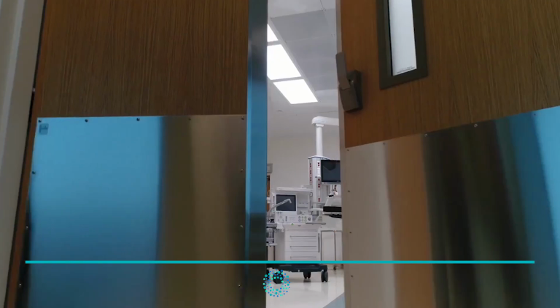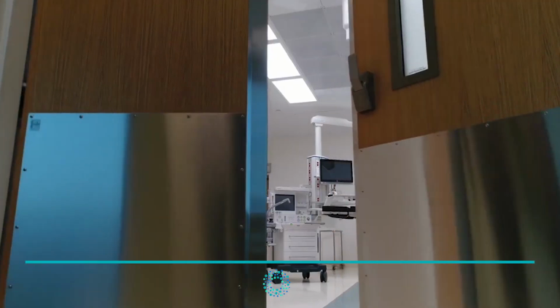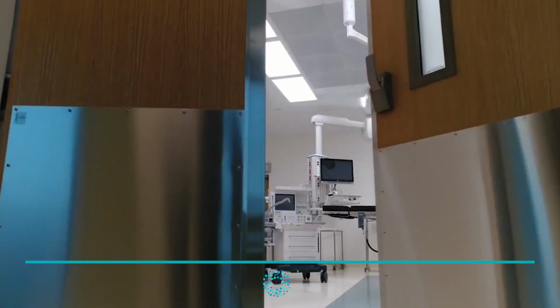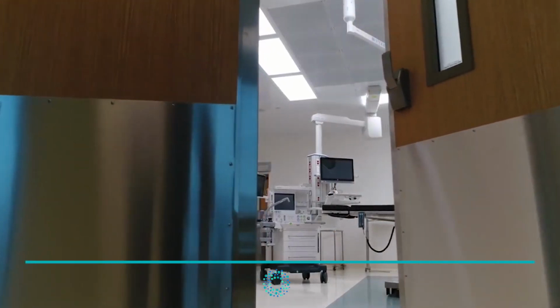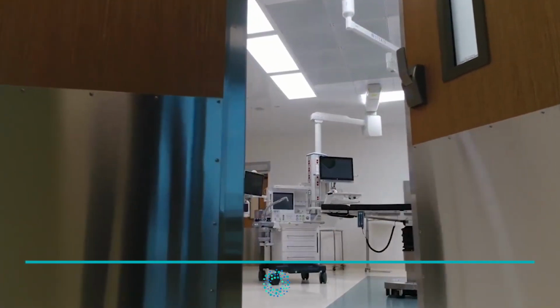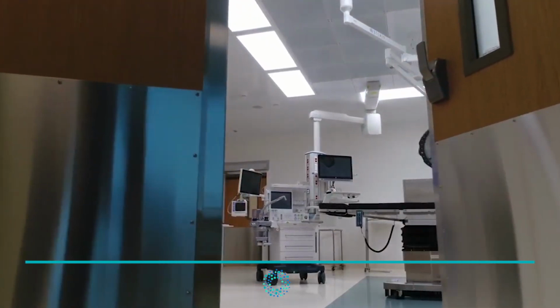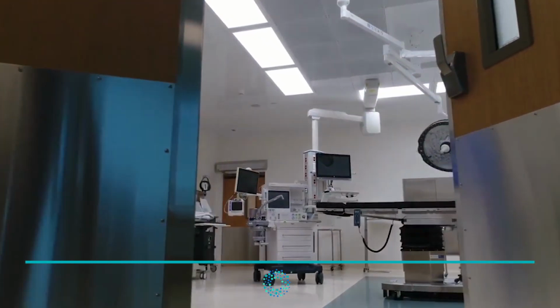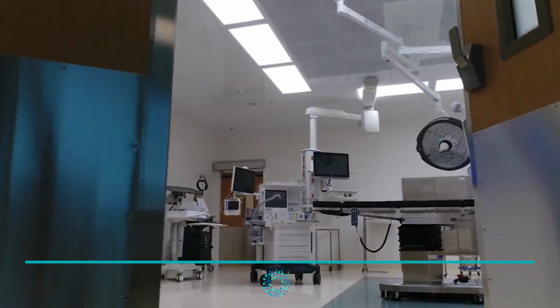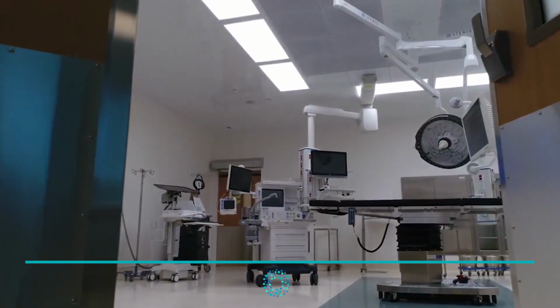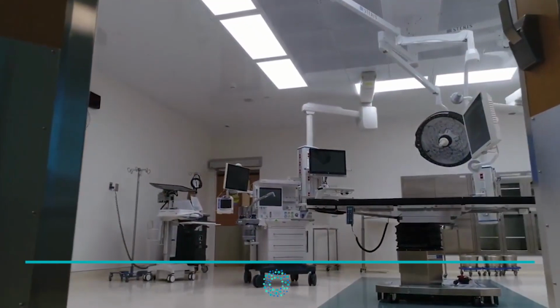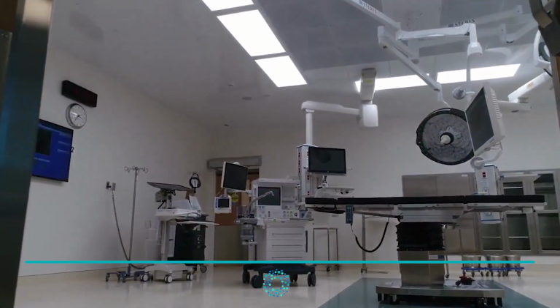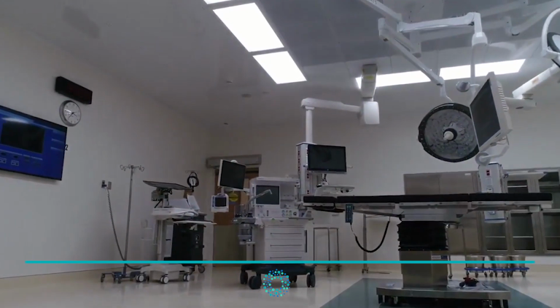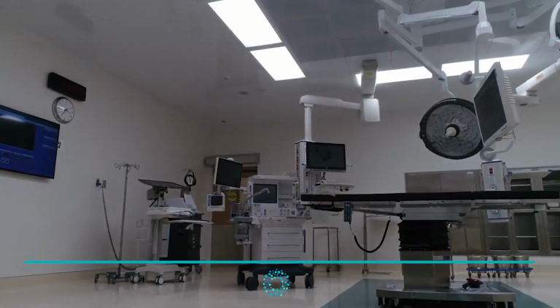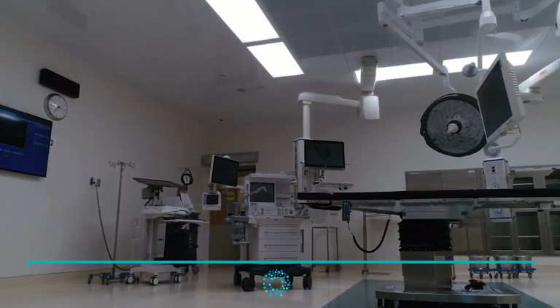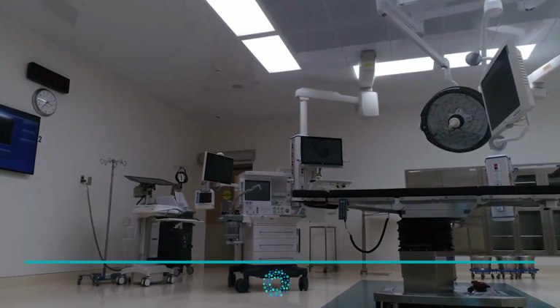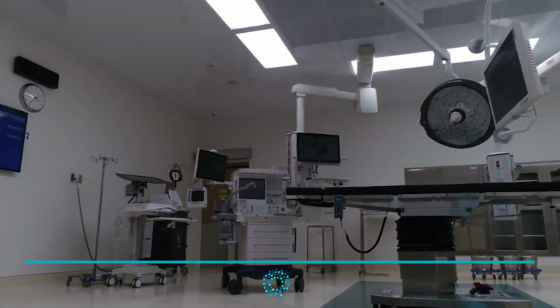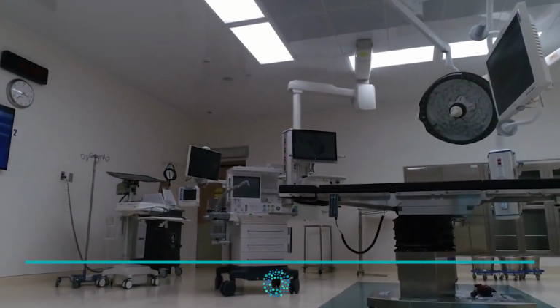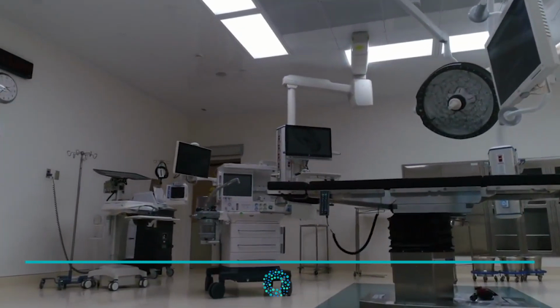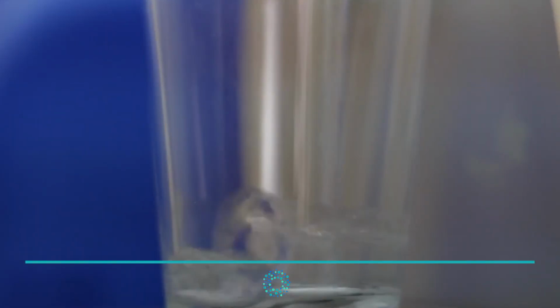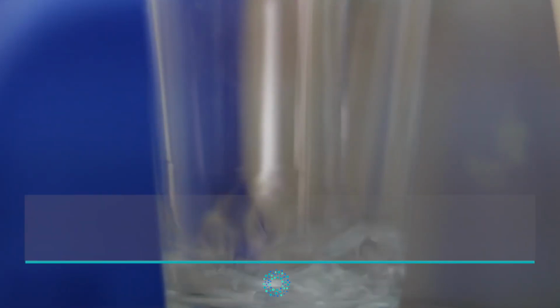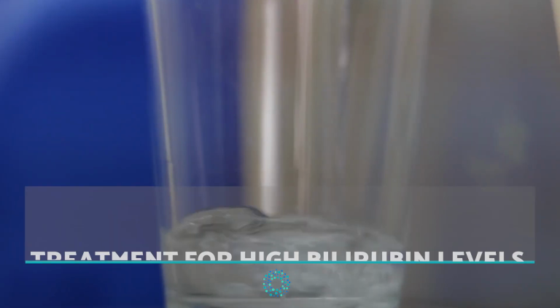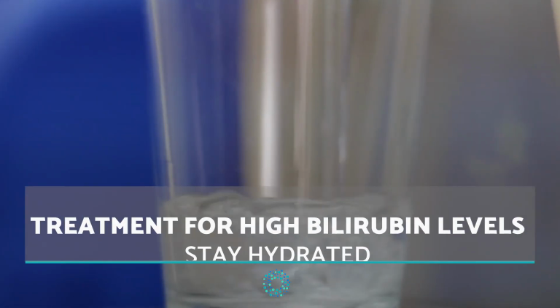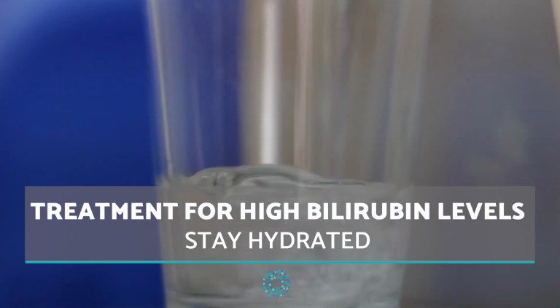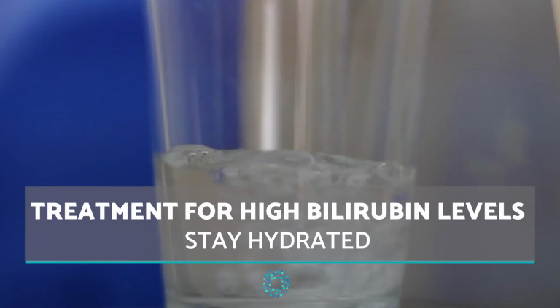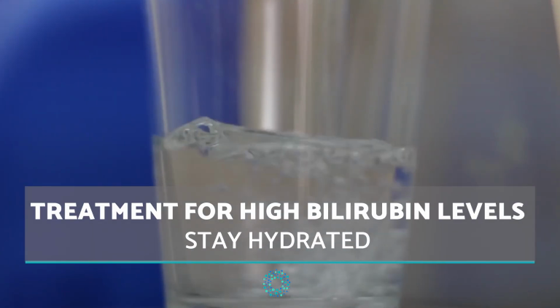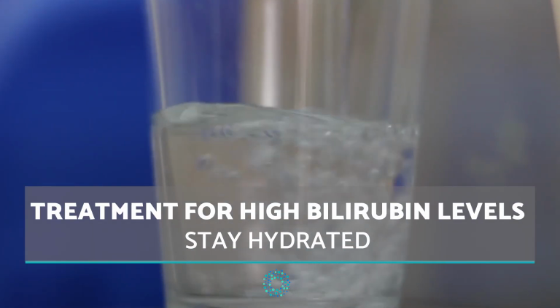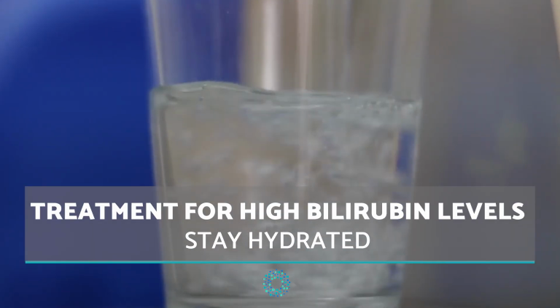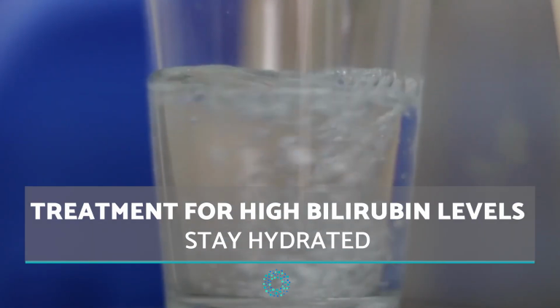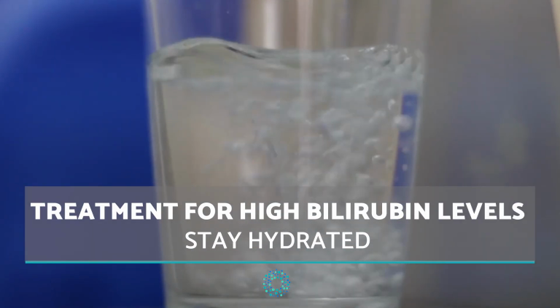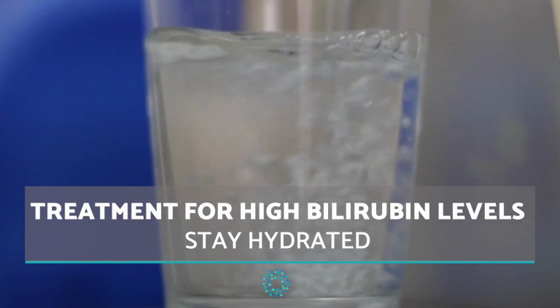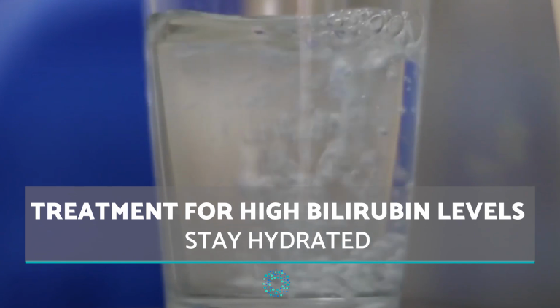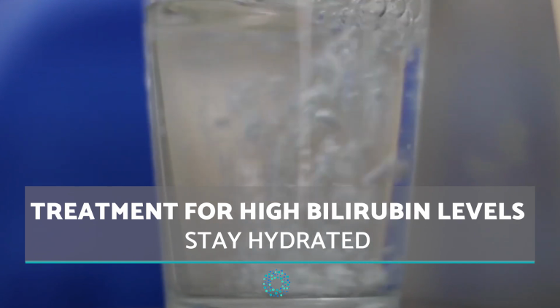However, there are general steps which may need to be taken to cleanse your liver and bring it back to proper functioning. Stay hydrated — this will be key in removing toxins.